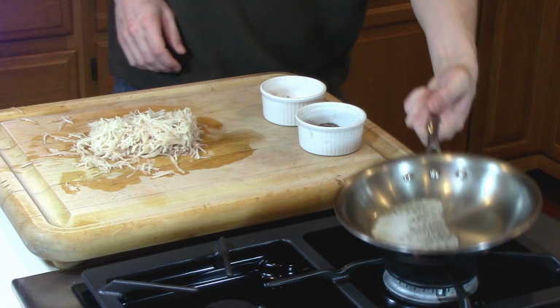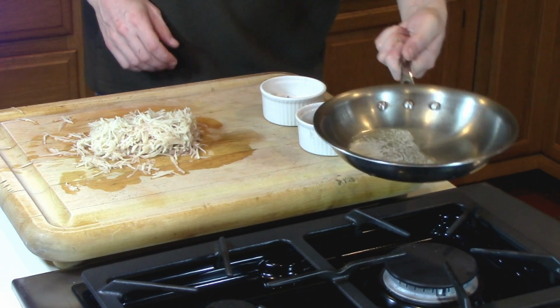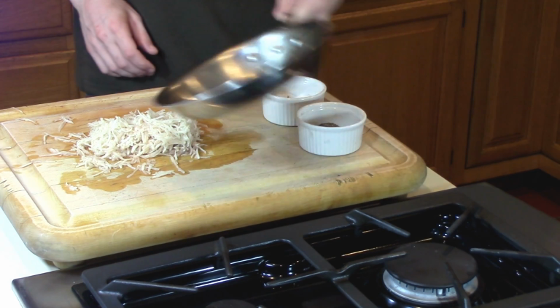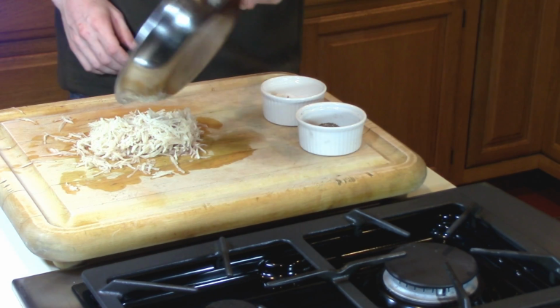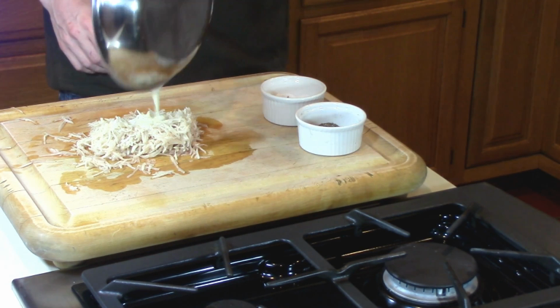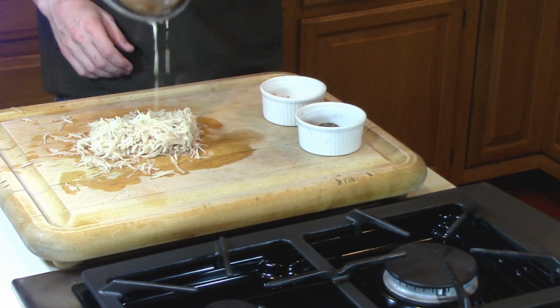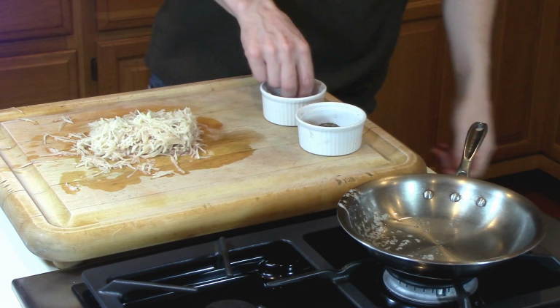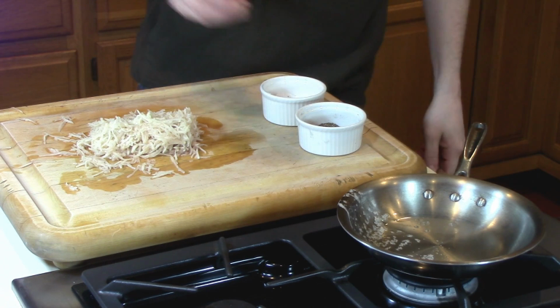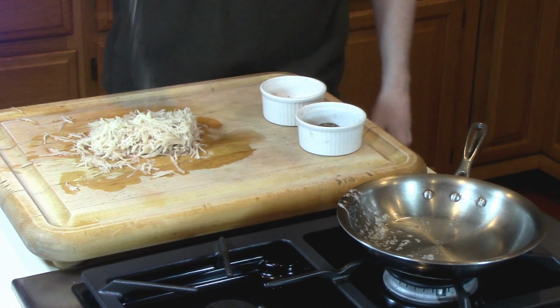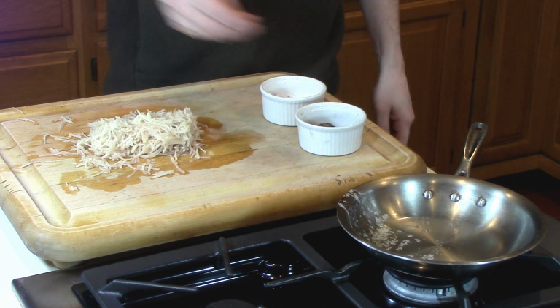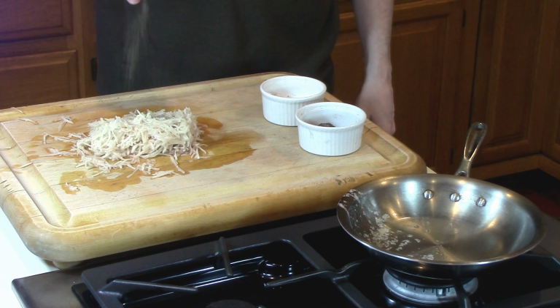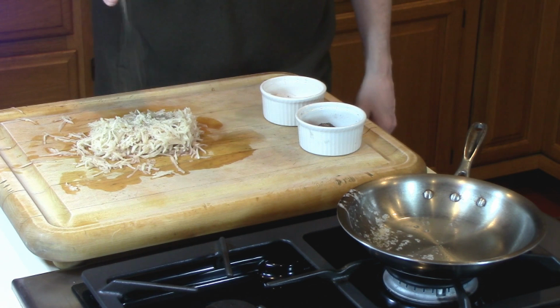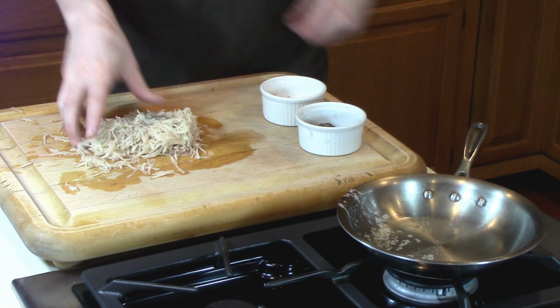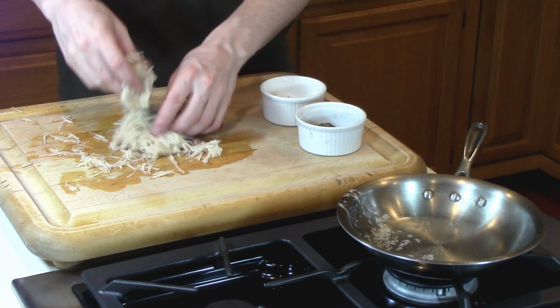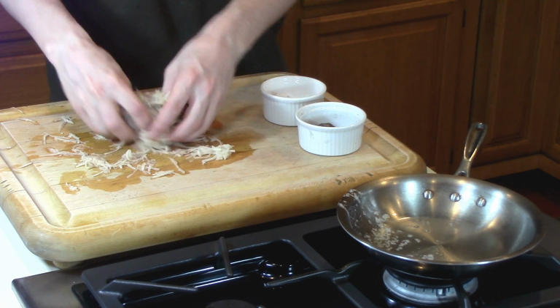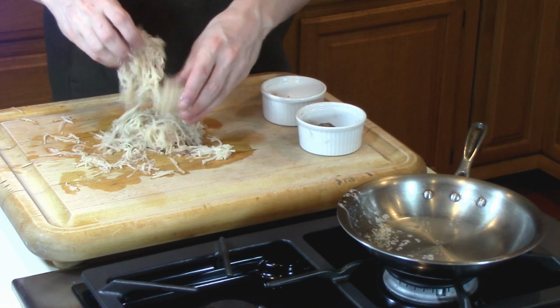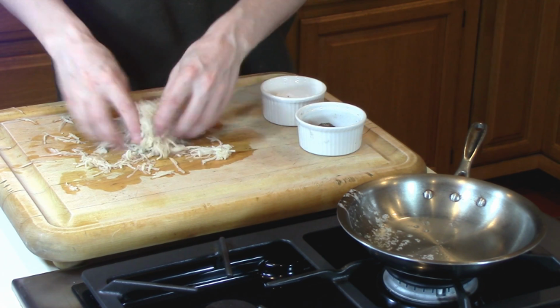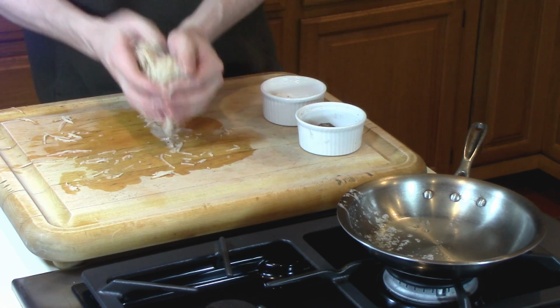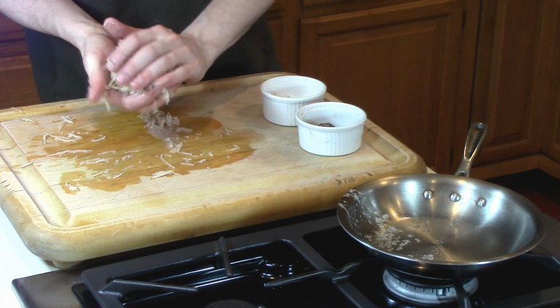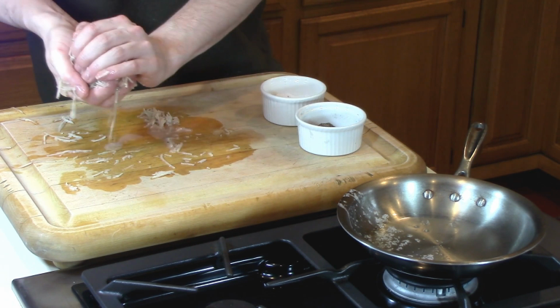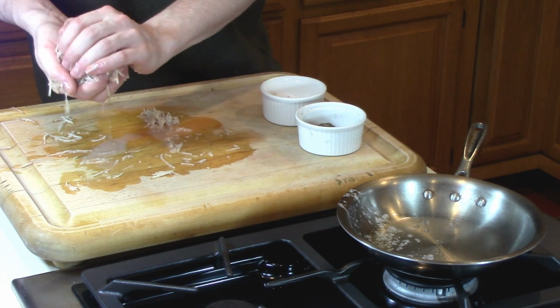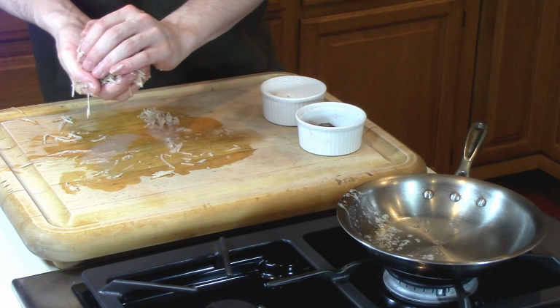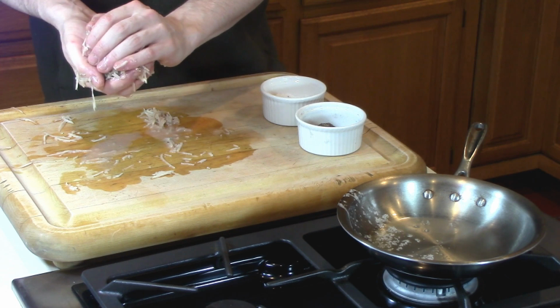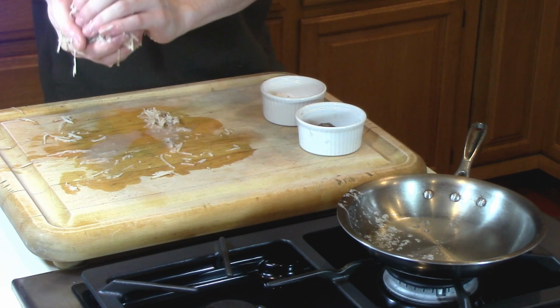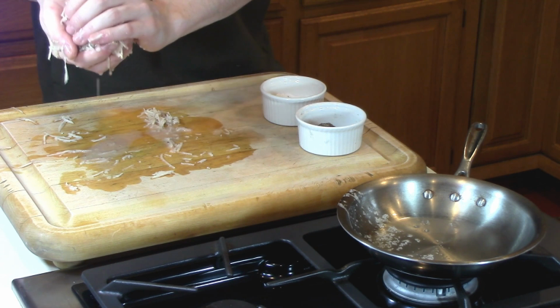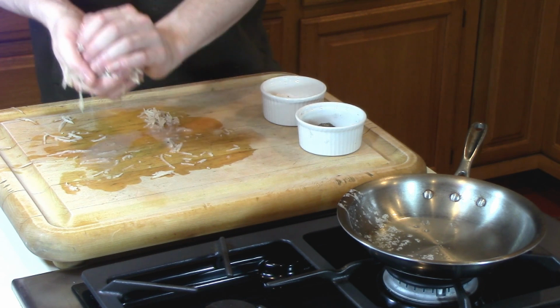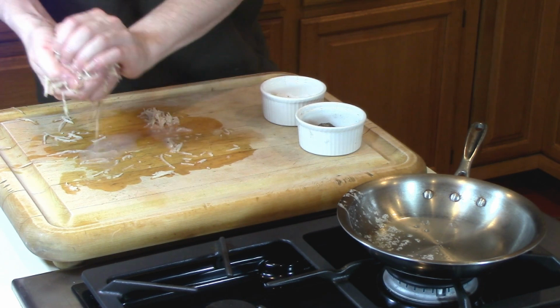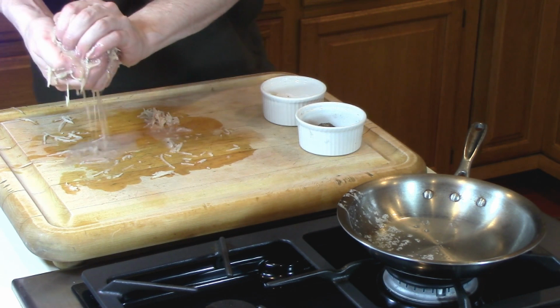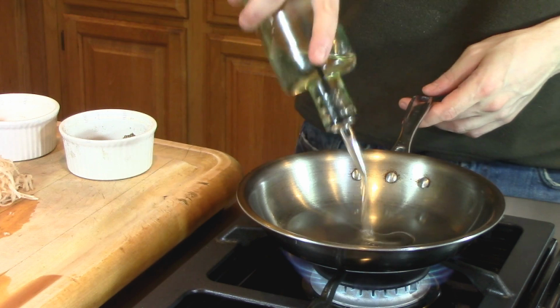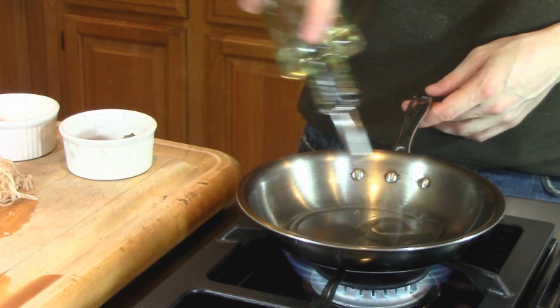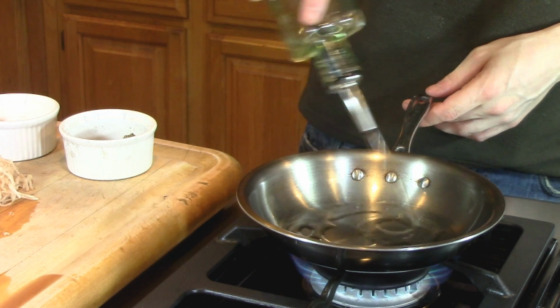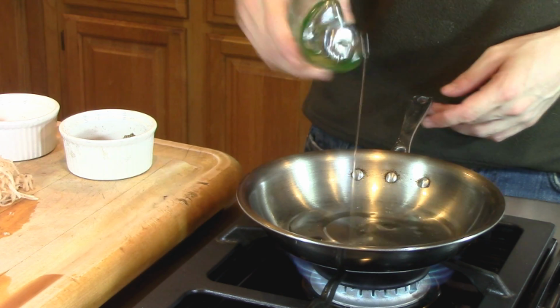Next we're going to add a tablespoon of melted butter, a pinch of salt, and a pinch of pepper. Then we're going to mix everything together. Once everything's mixed together, I like to squeeze off a little bit of the excess moisture and then transfer it to a well-oiled sauté pan on medium to high heat.